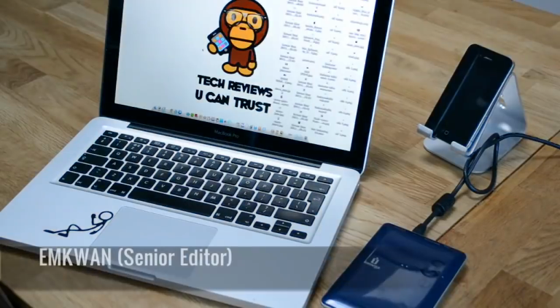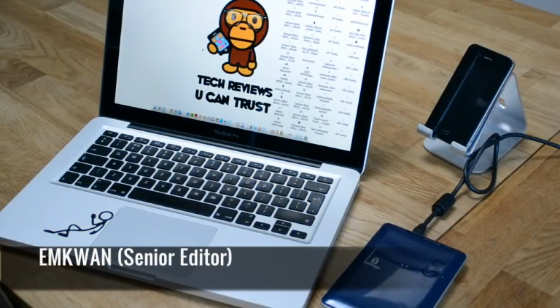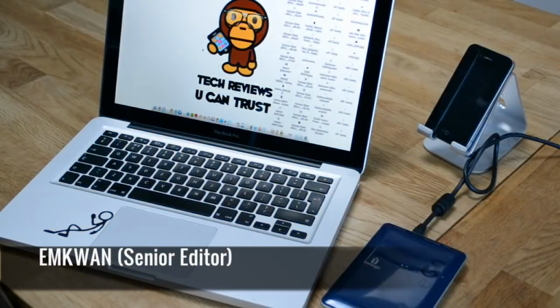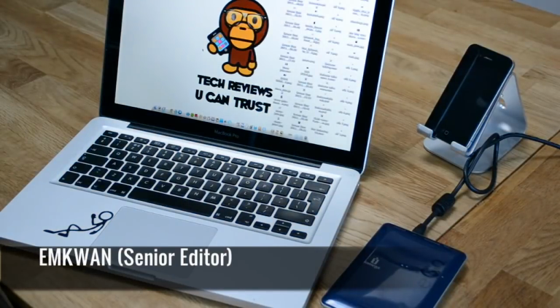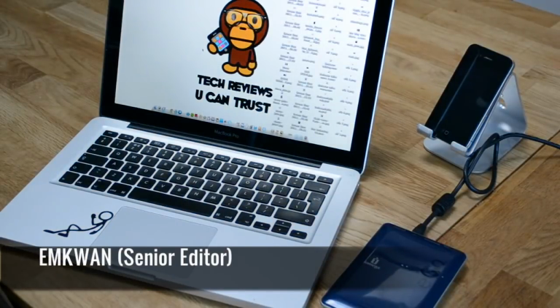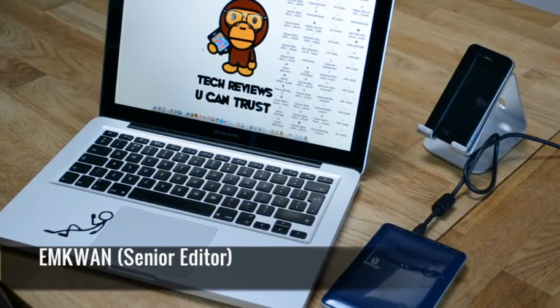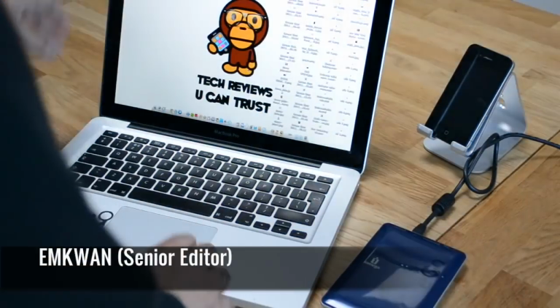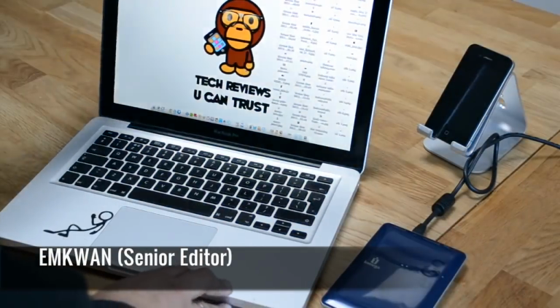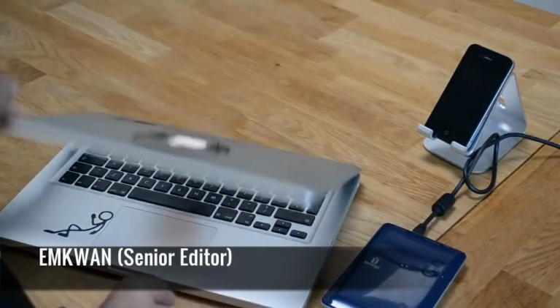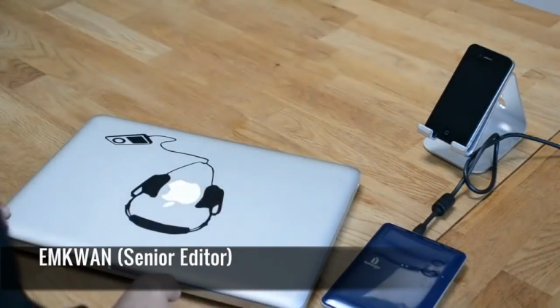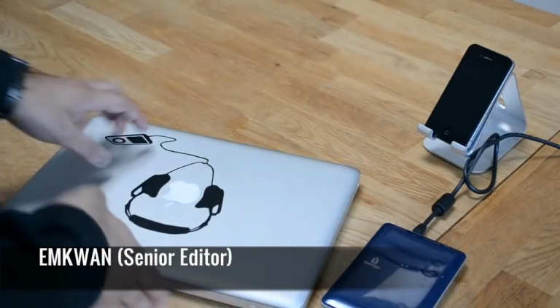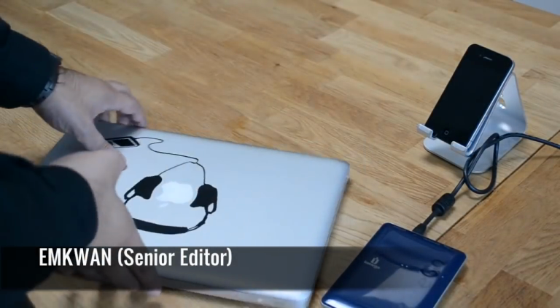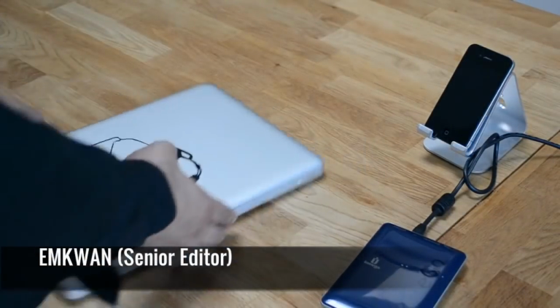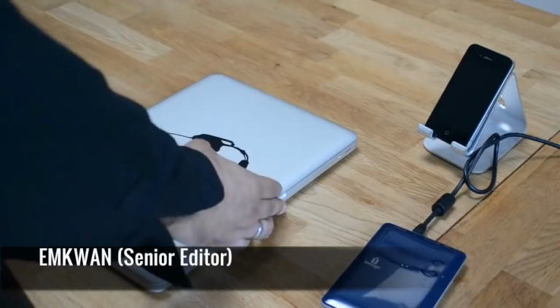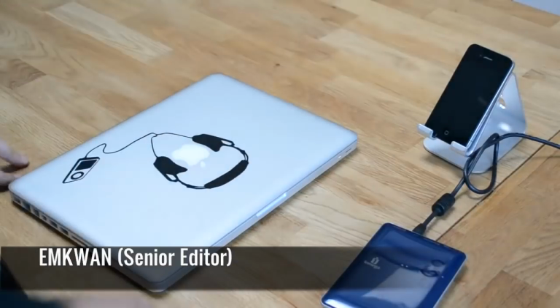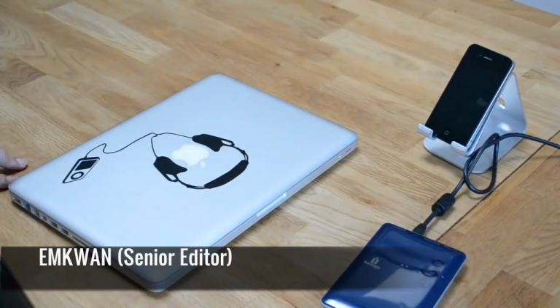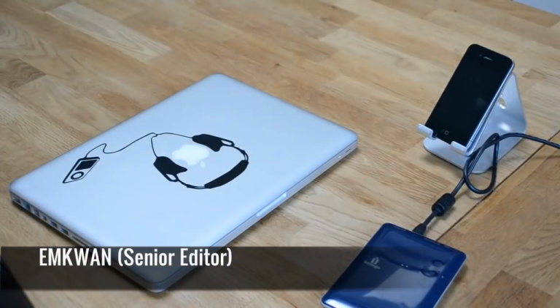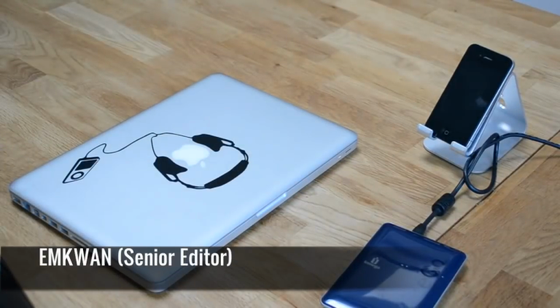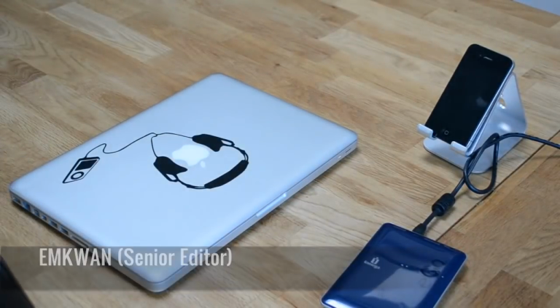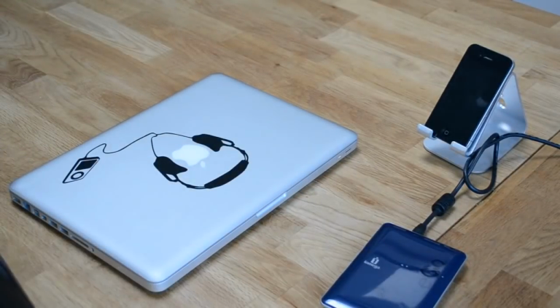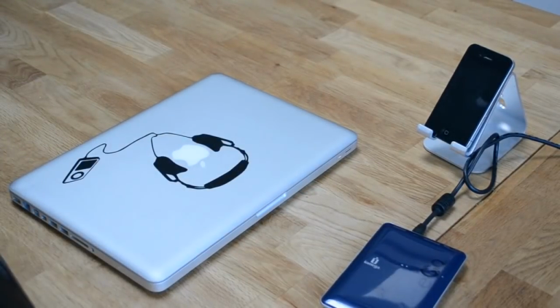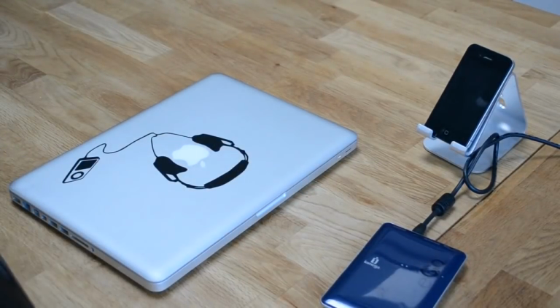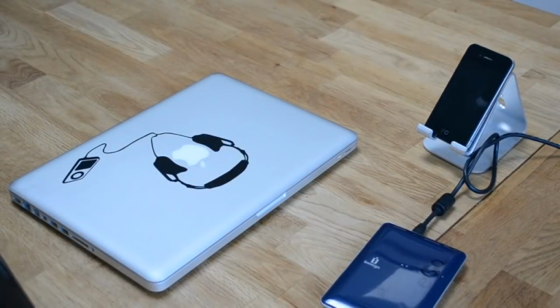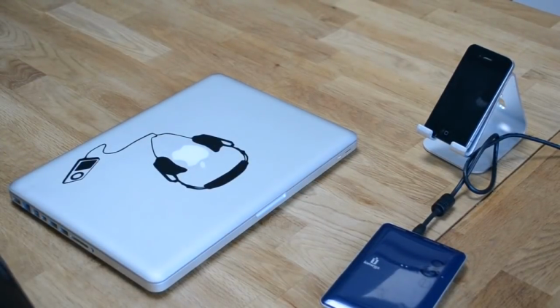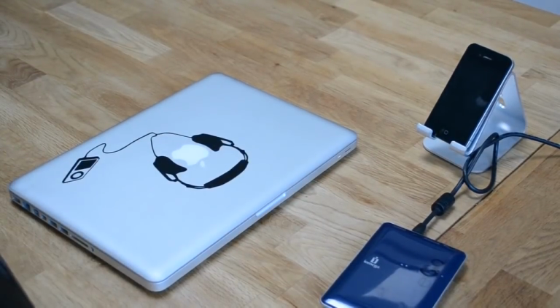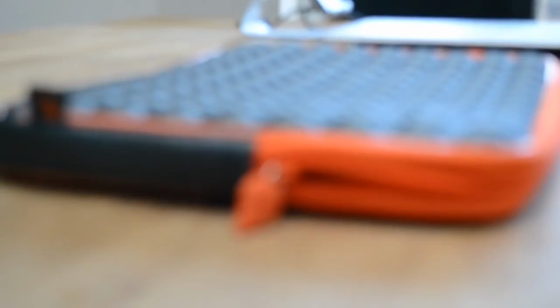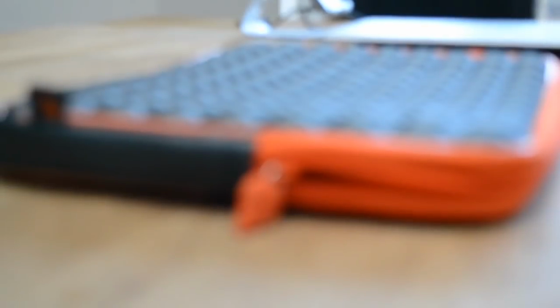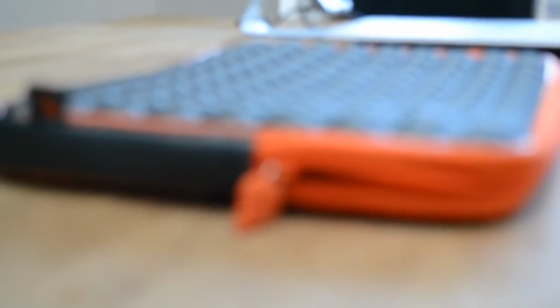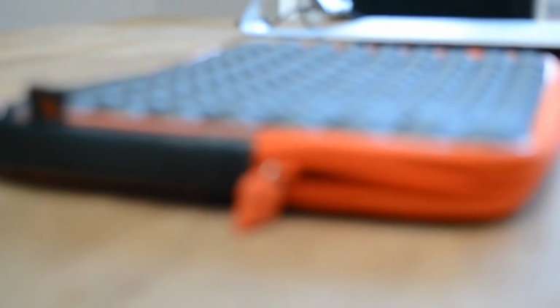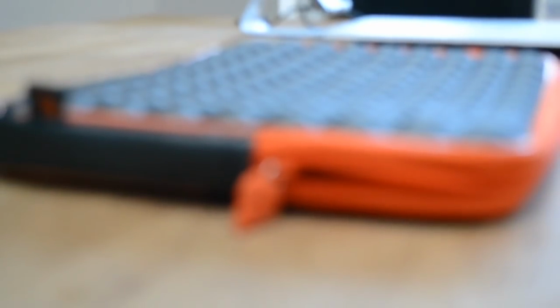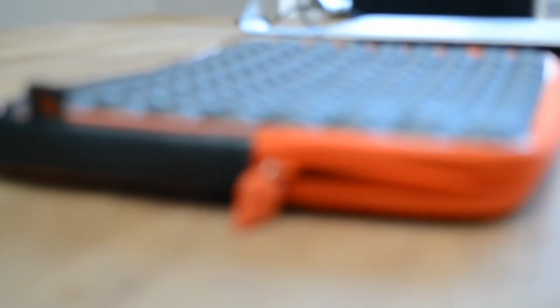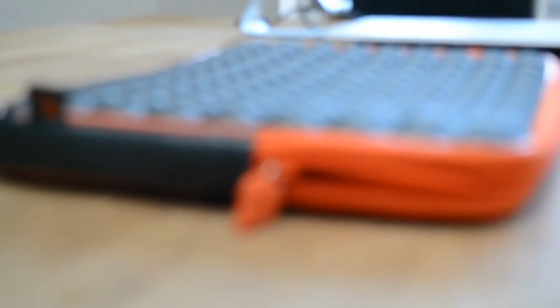Hey guys, what's up, it's me Mkwanda. You've got your 13 inch either MacBook Air, MacBook Pro, or the standard MacBook, and you want to find a sleeve that you can use to carry your device around.